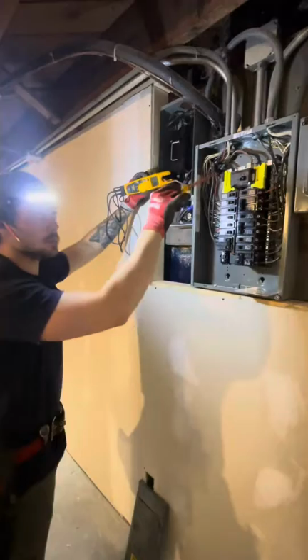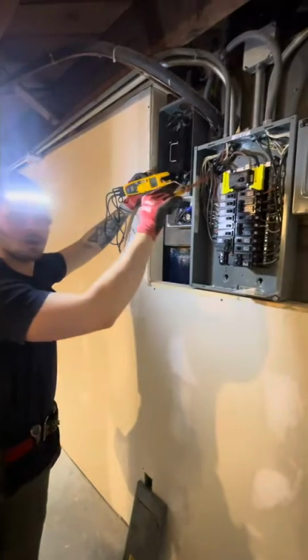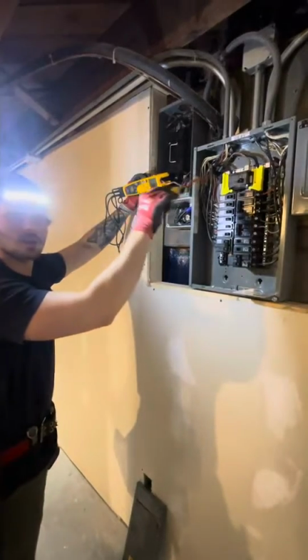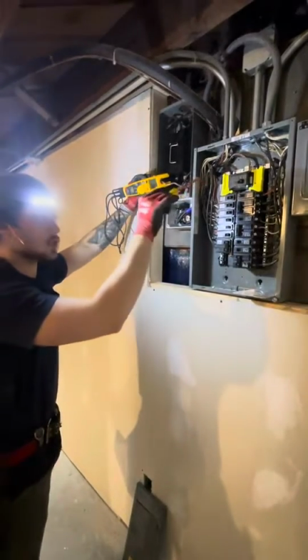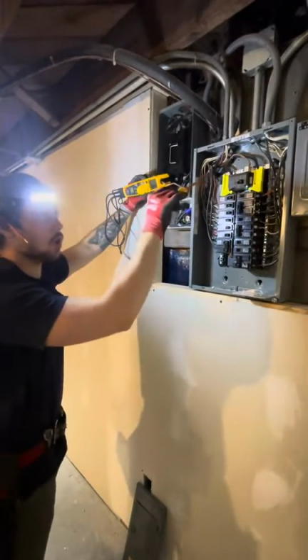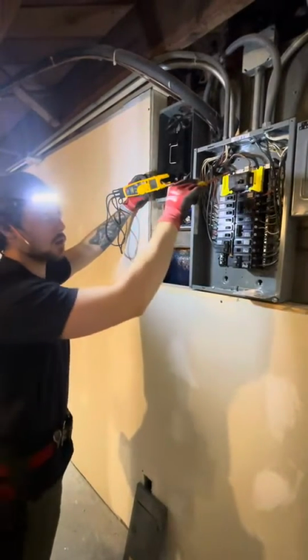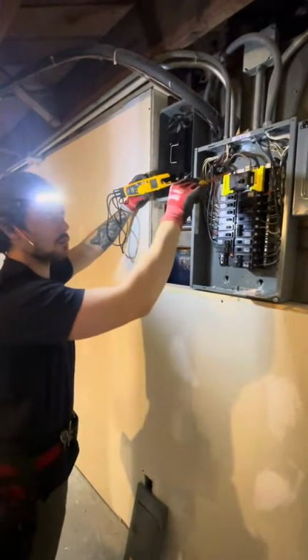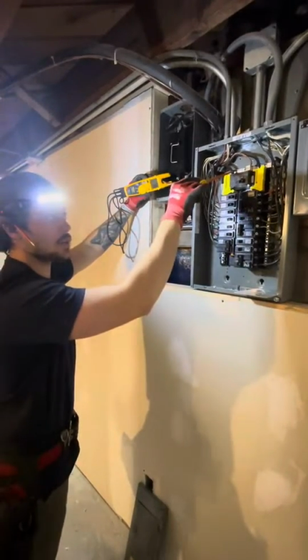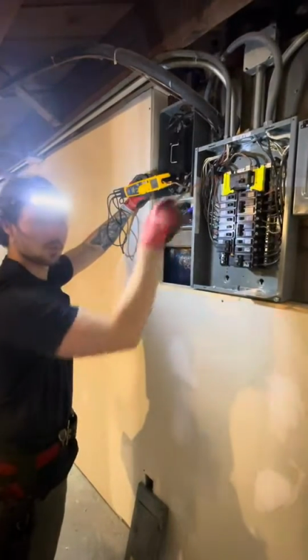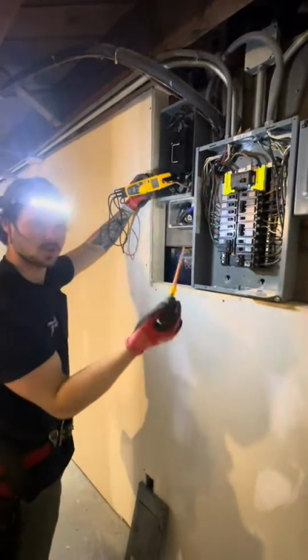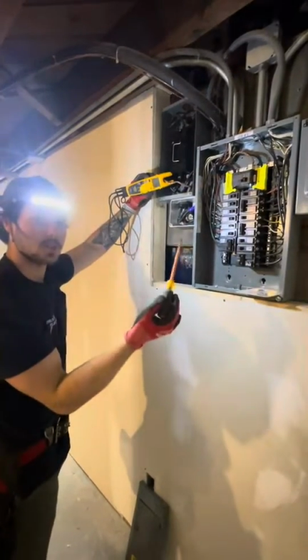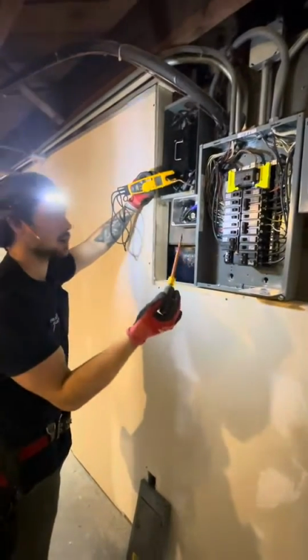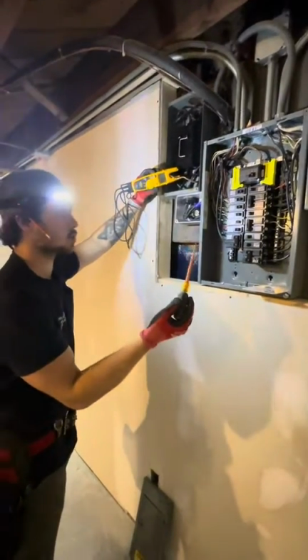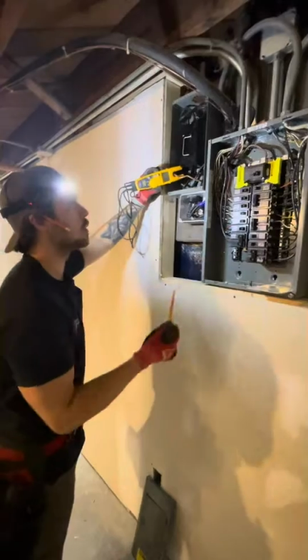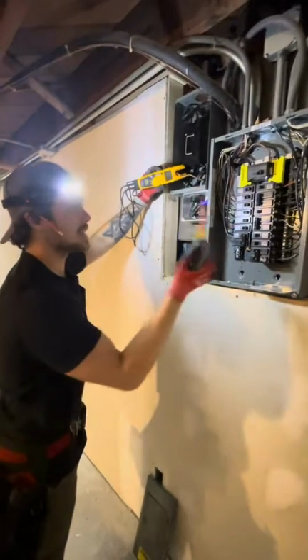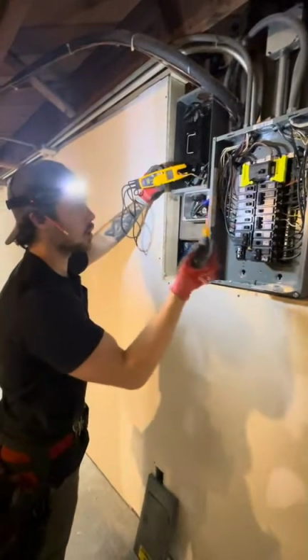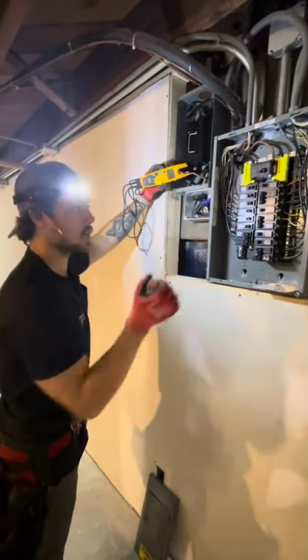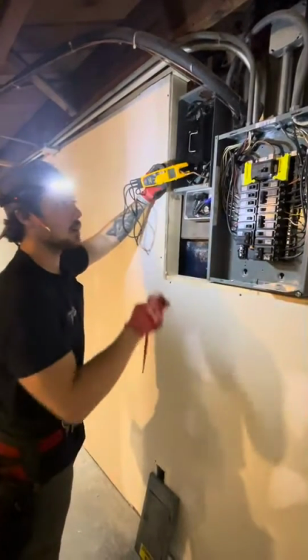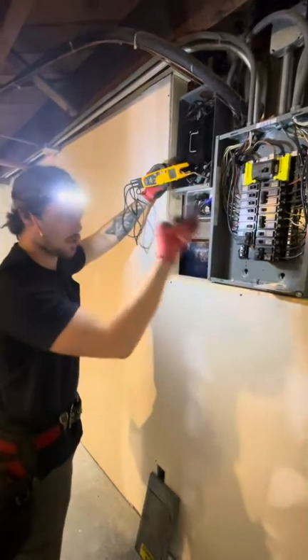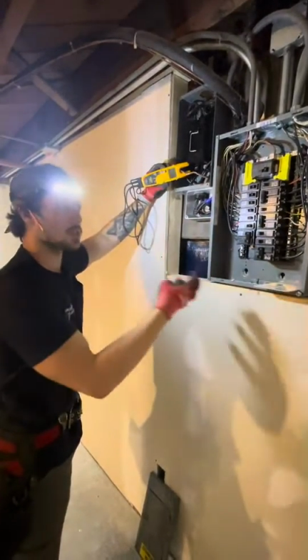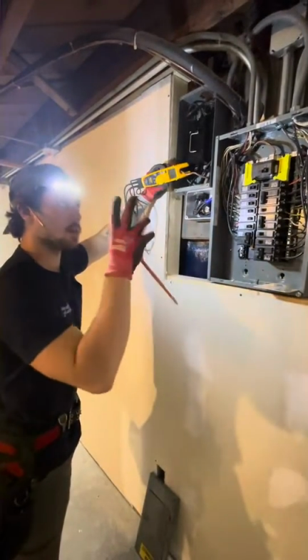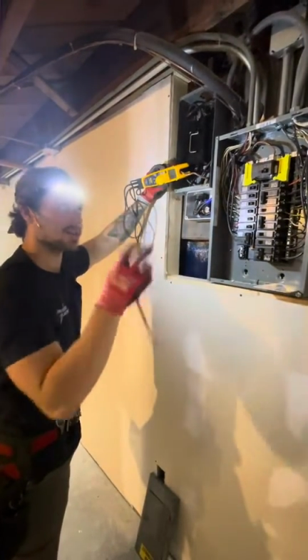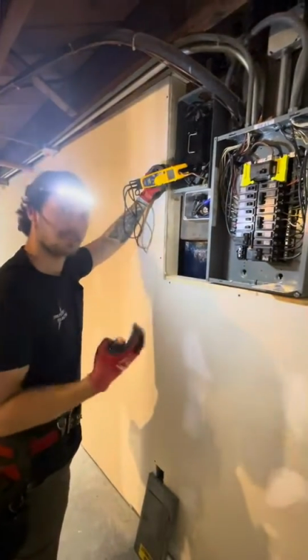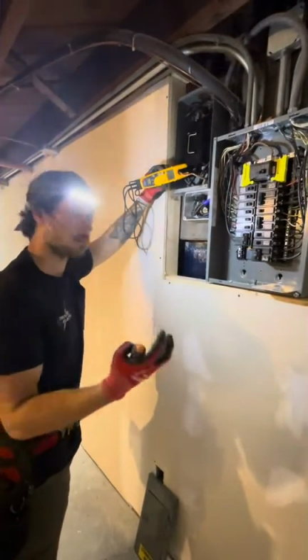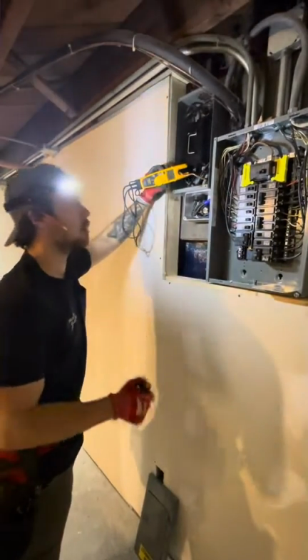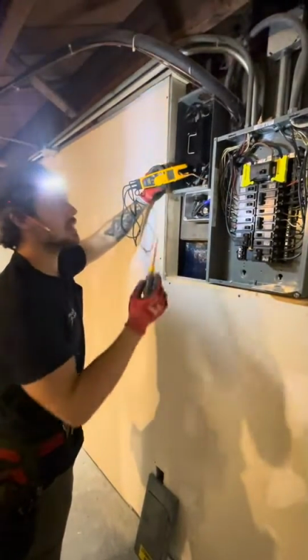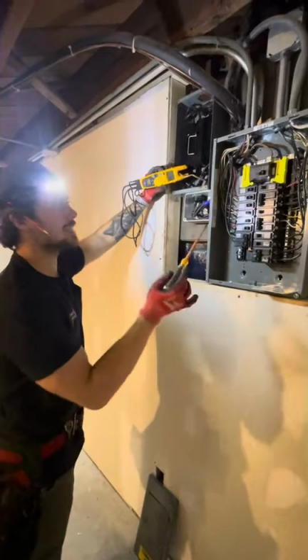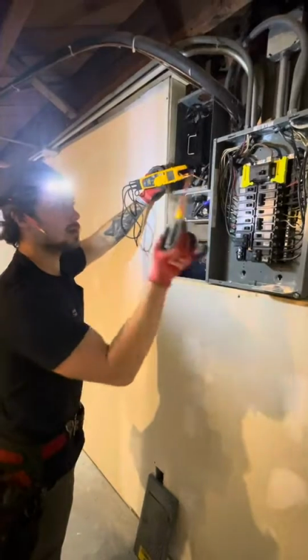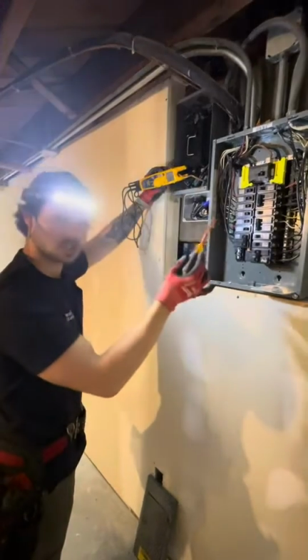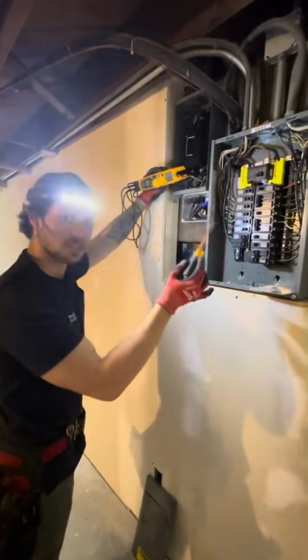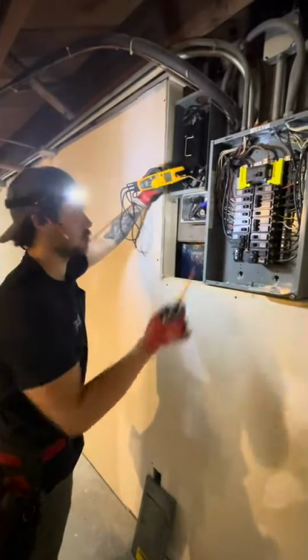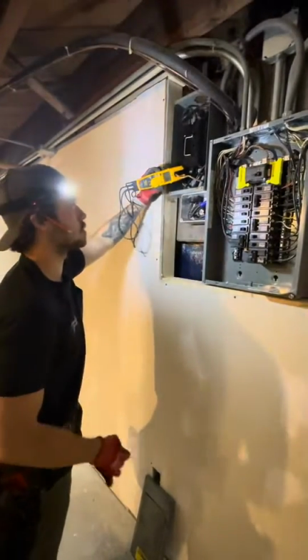This panel was installed with the bonding jumper — or in this case a bonding screw — installed in, although this is, in a sense, the main panel, it's not the service entrance.